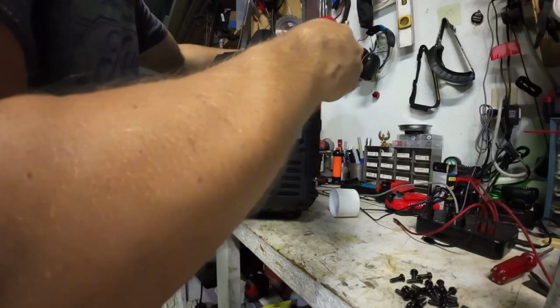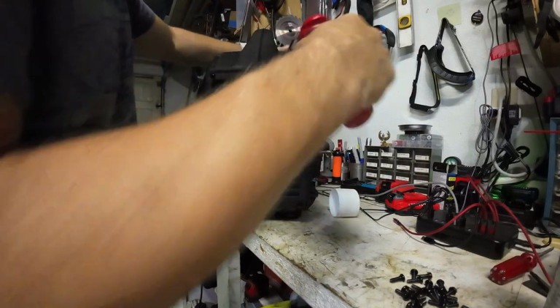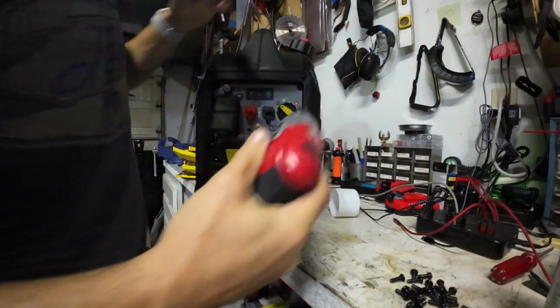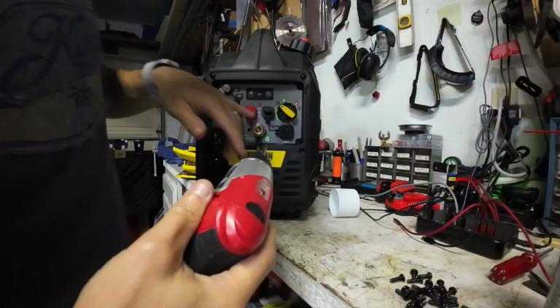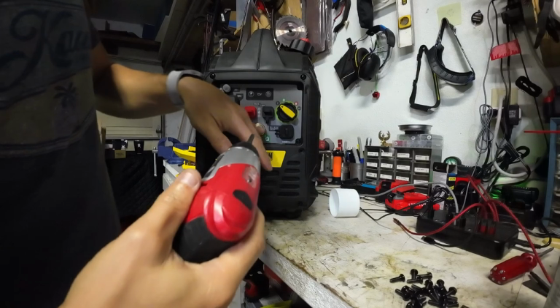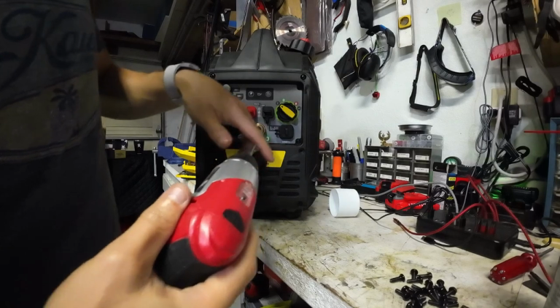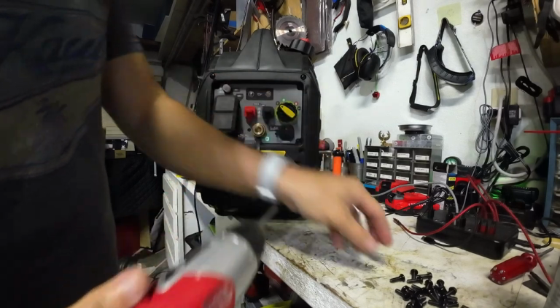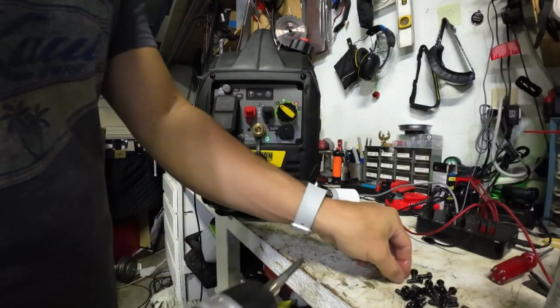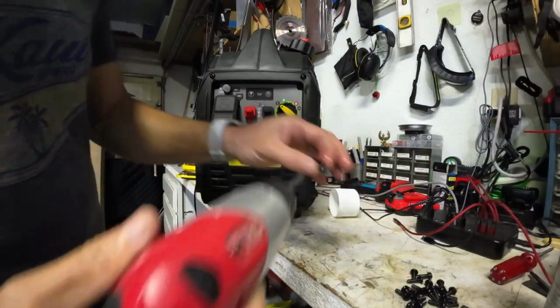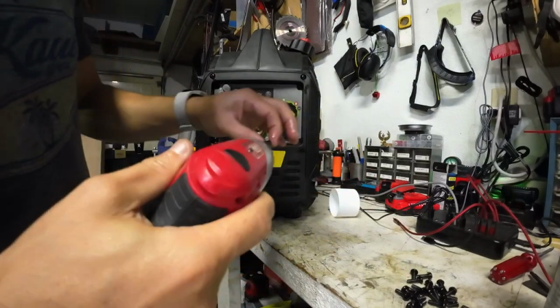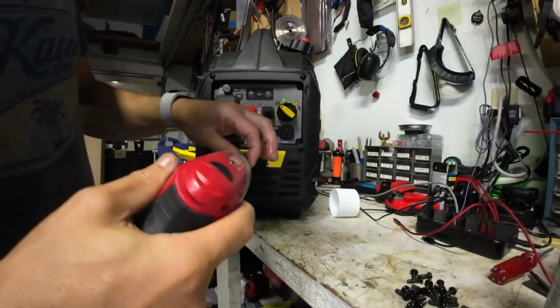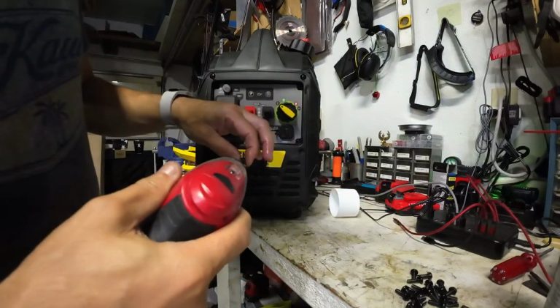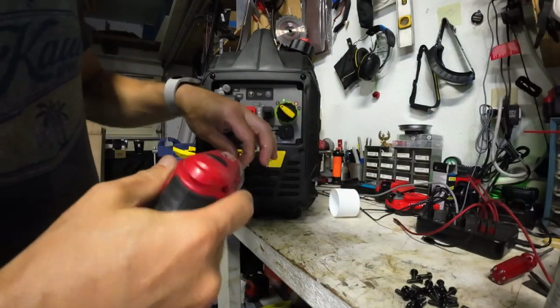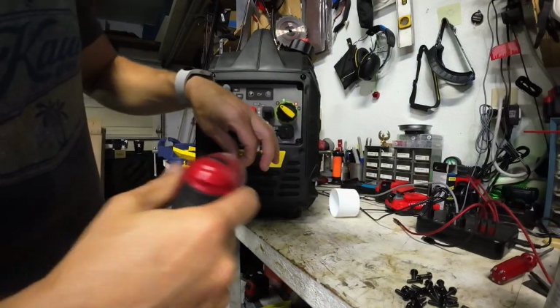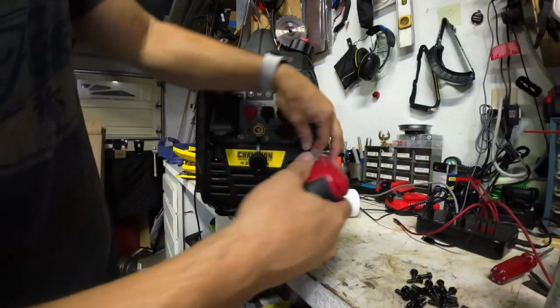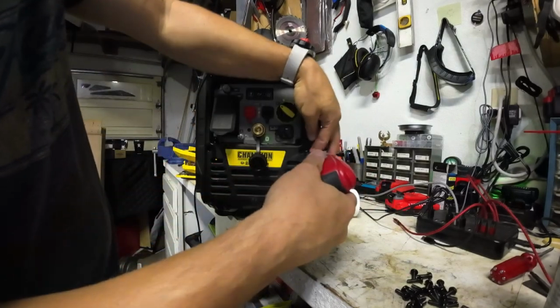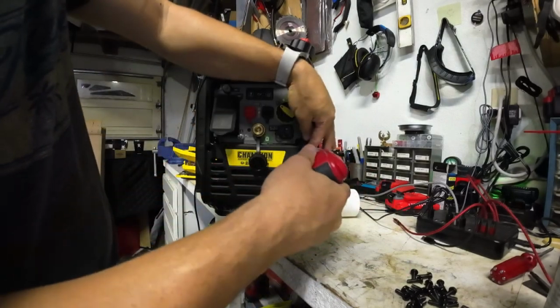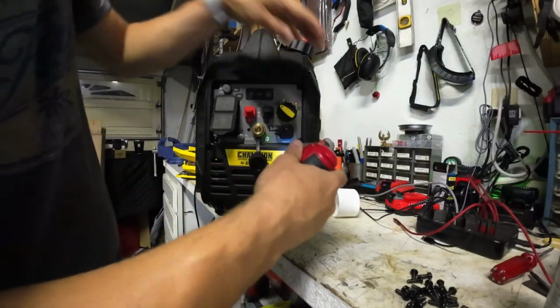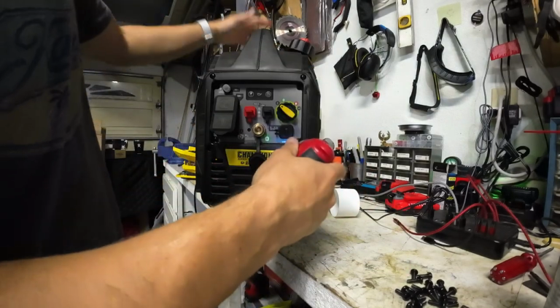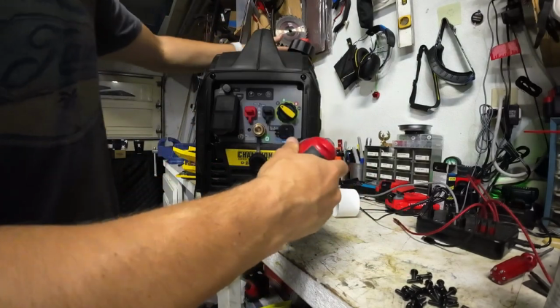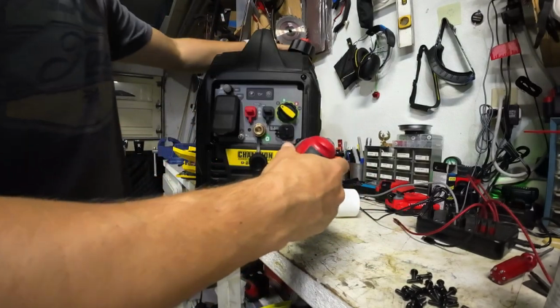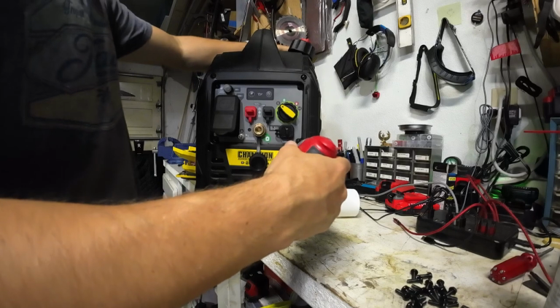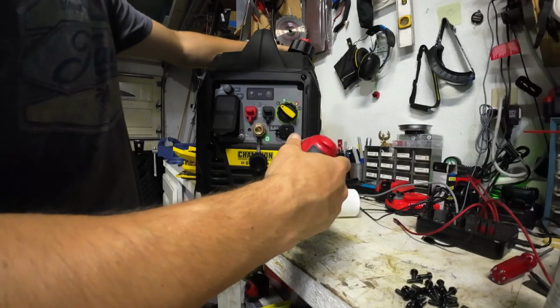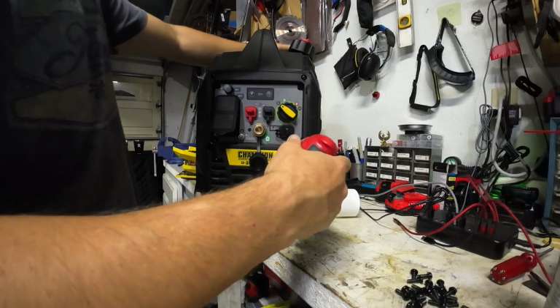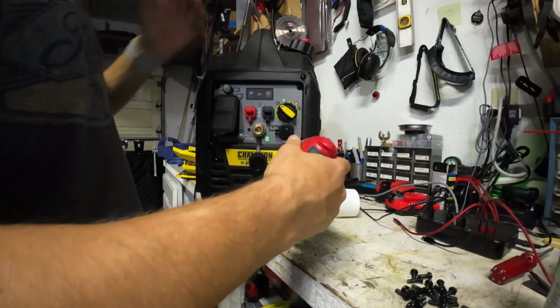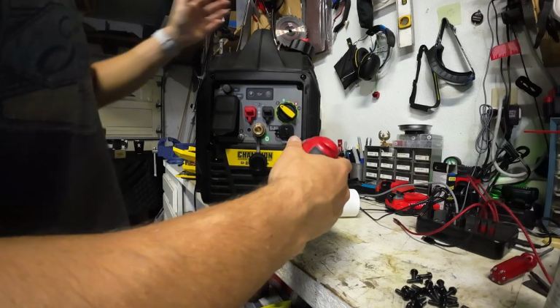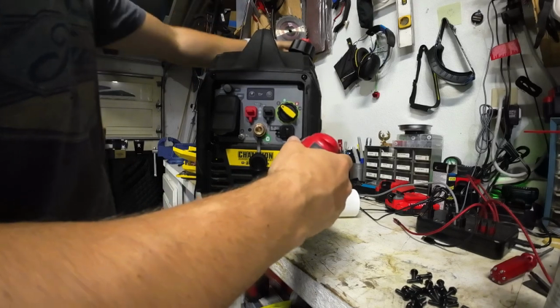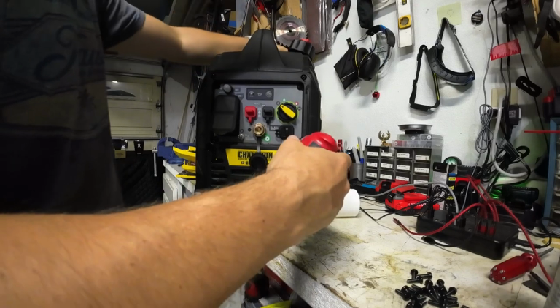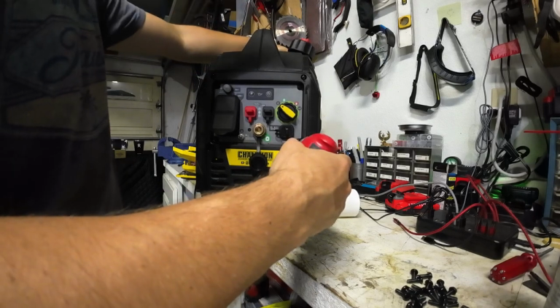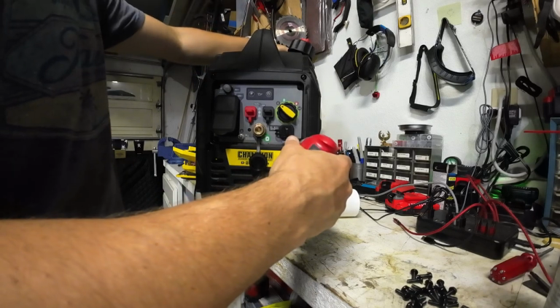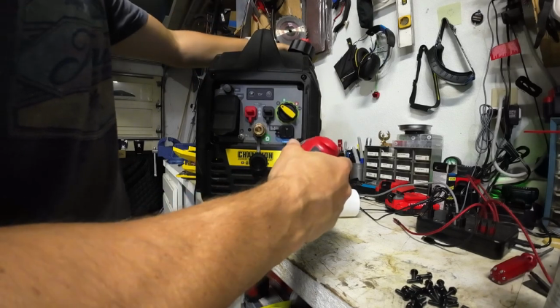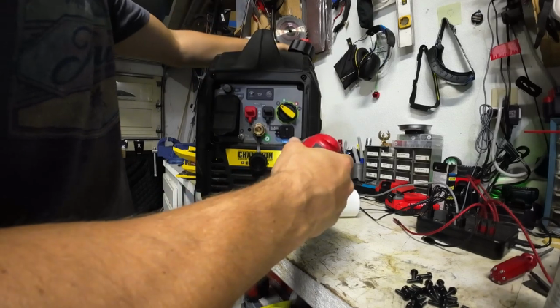That'll be a compromise — those areas might still get some corrosion. A quick note: you can also use a bit of dielectric grease to cover those exposed connection areas instead.